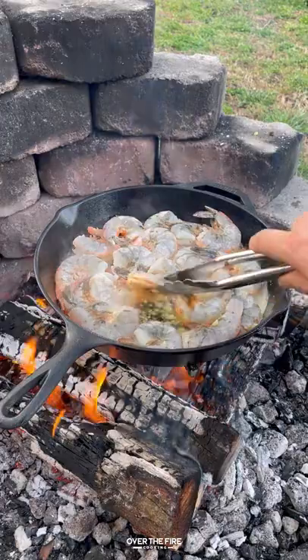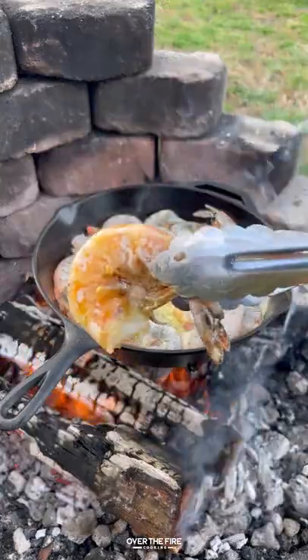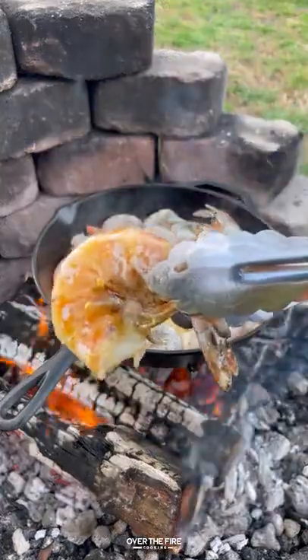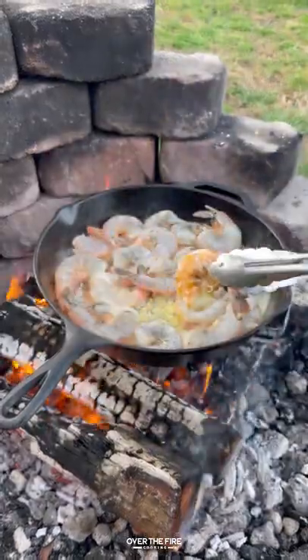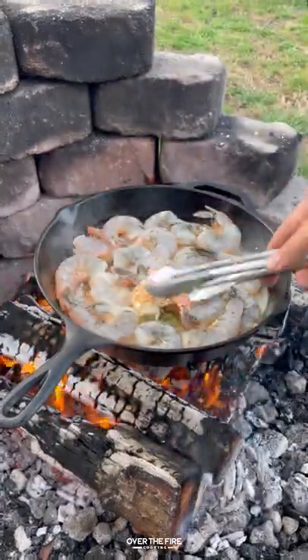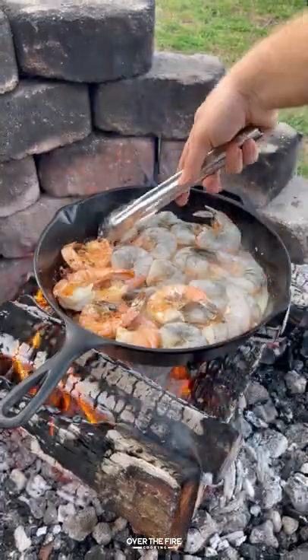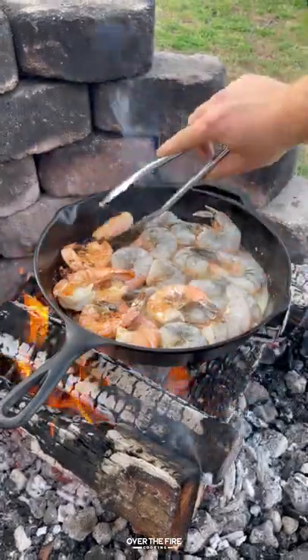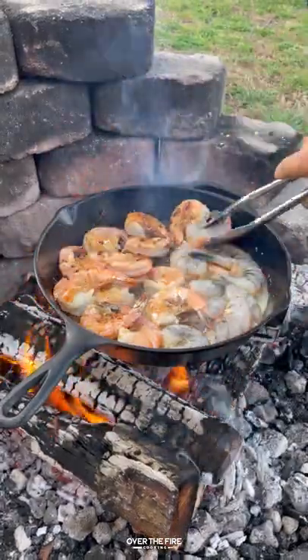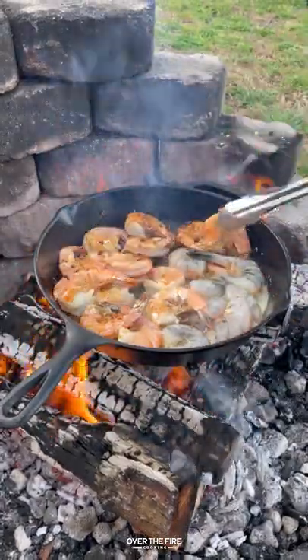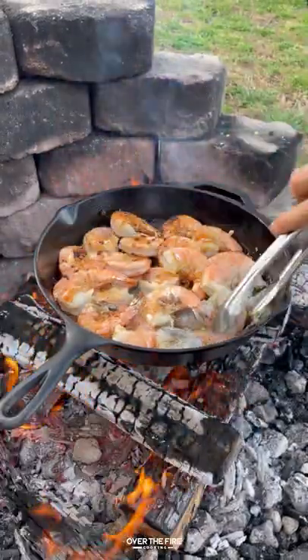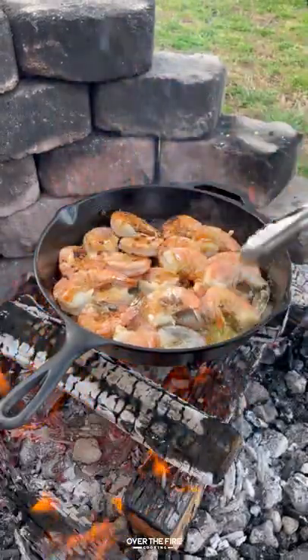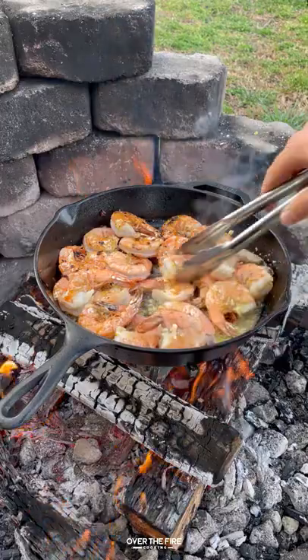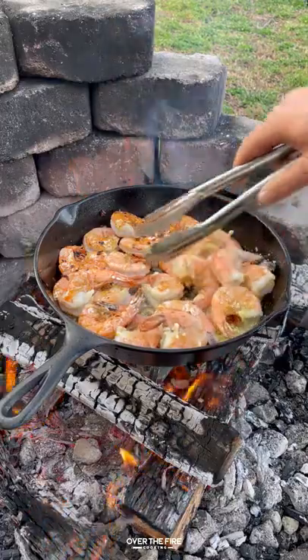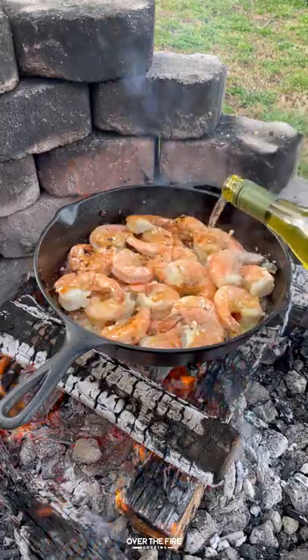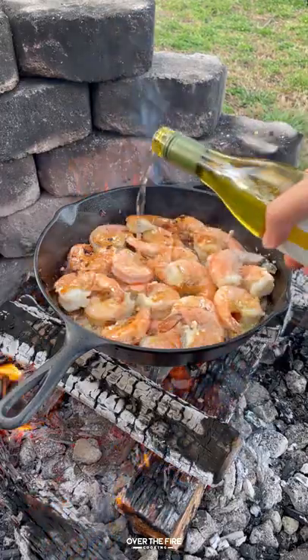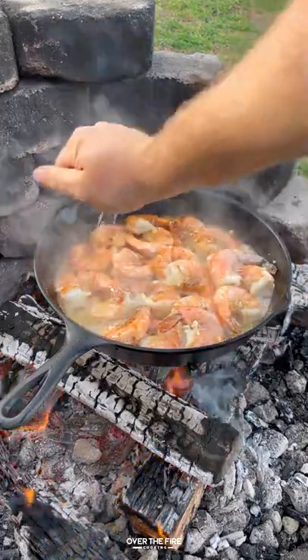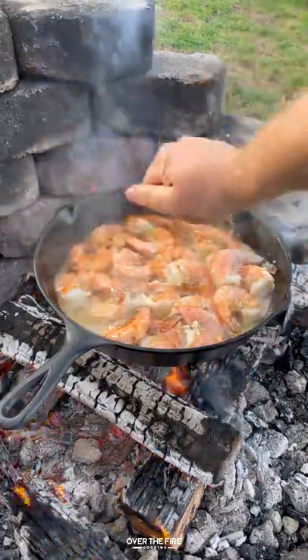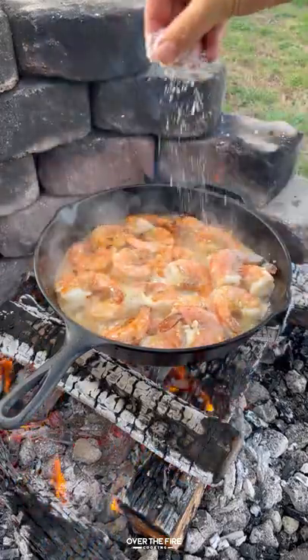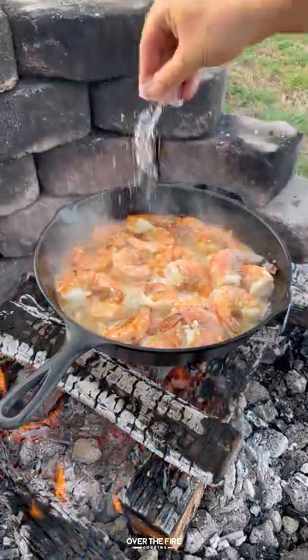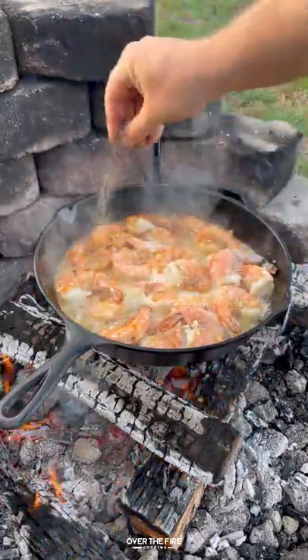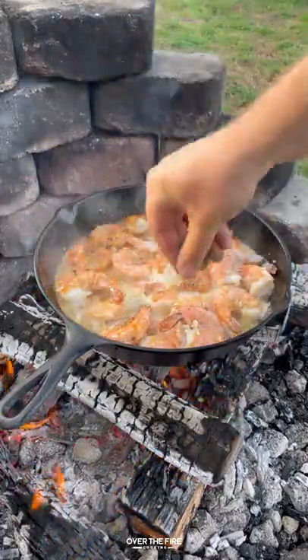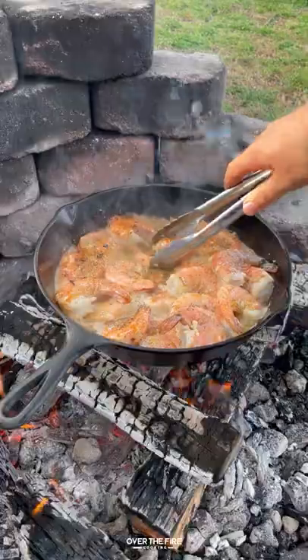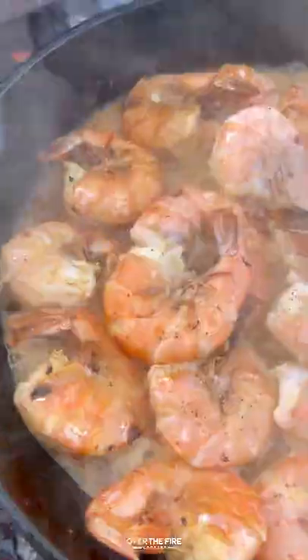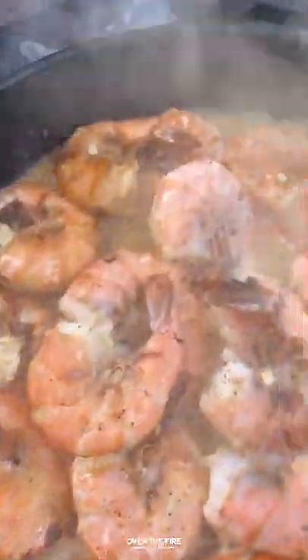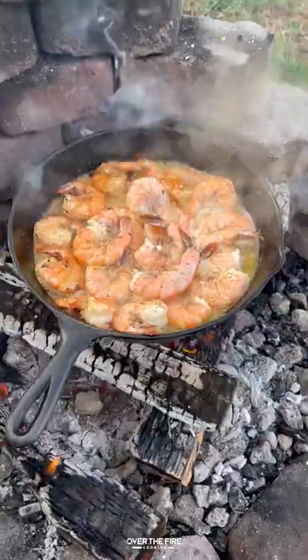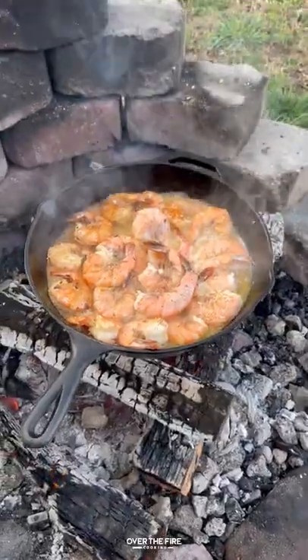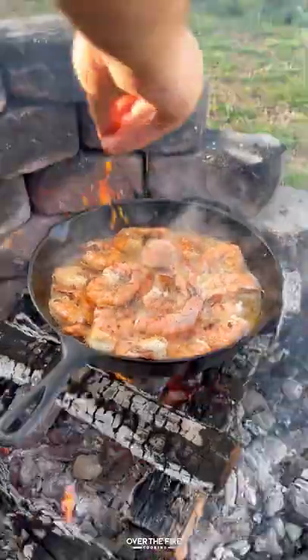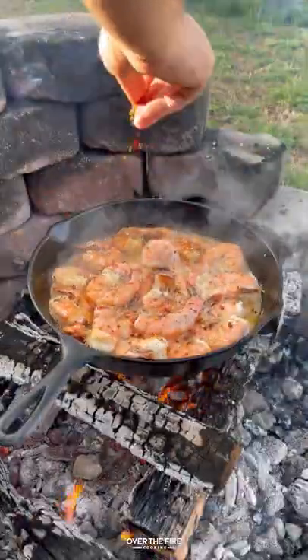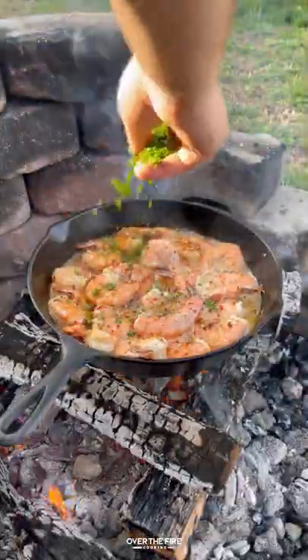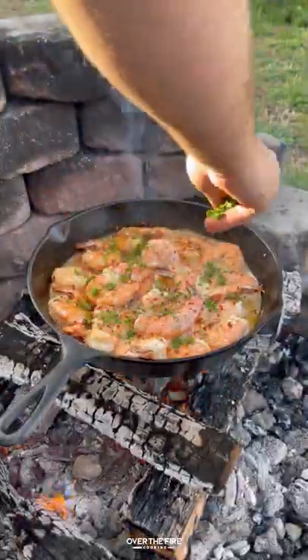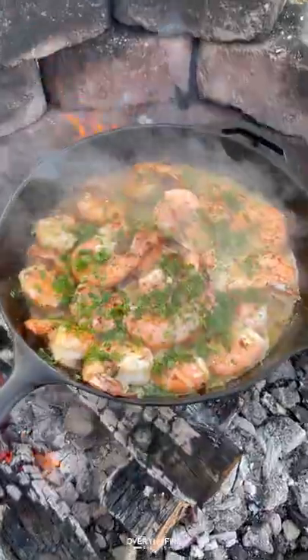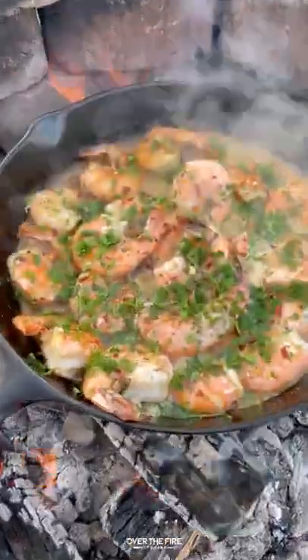Then we're going to flip them over once they change color. After we flip them all over, we're going to deglaze the skillet with some white wine and some lemon juice, adding some salt and black pepper. We're going to garnish with some red chili flakes and chopped parsley and crusty bread.